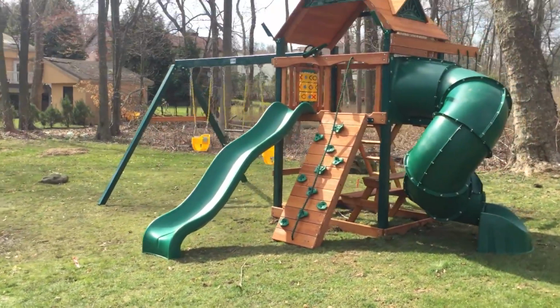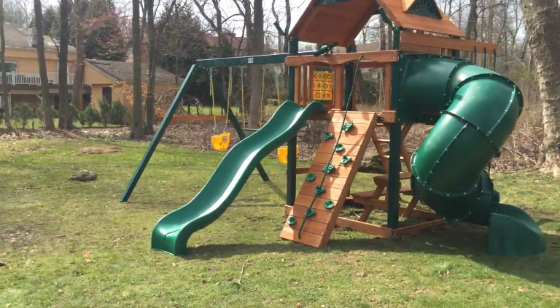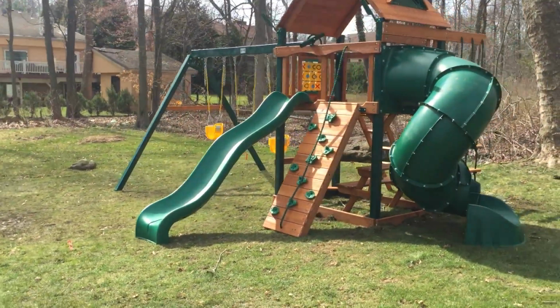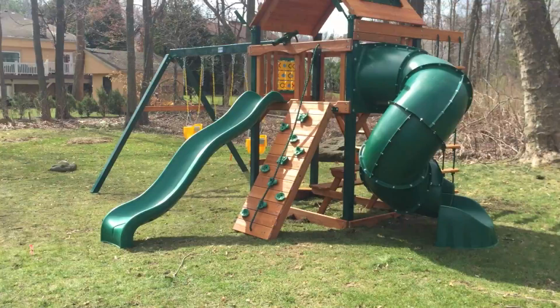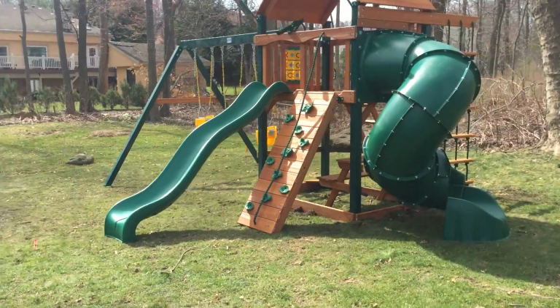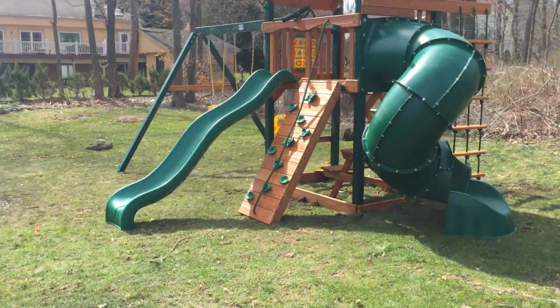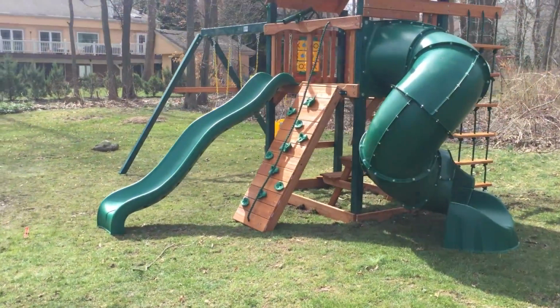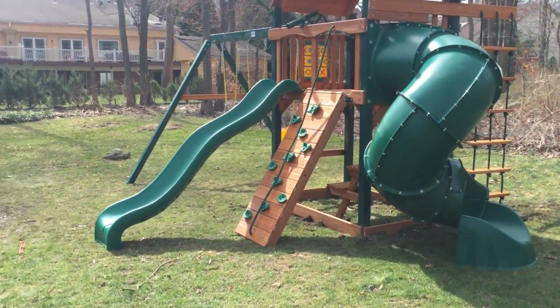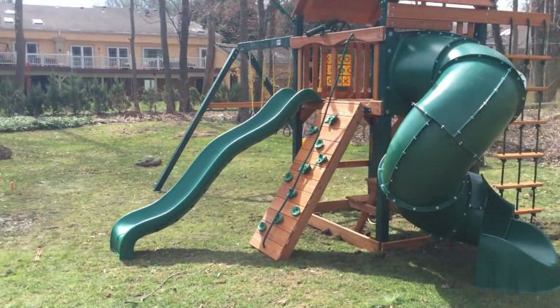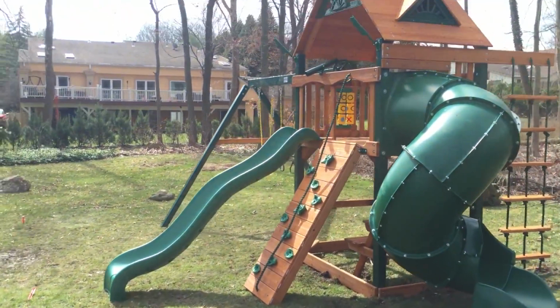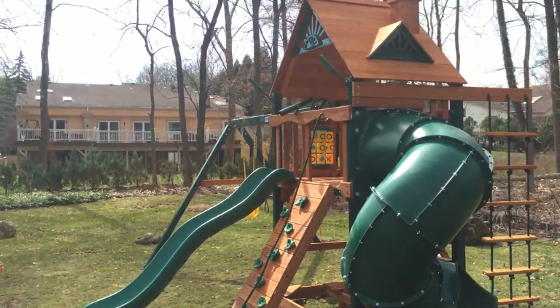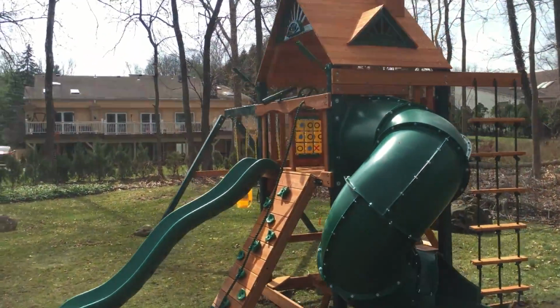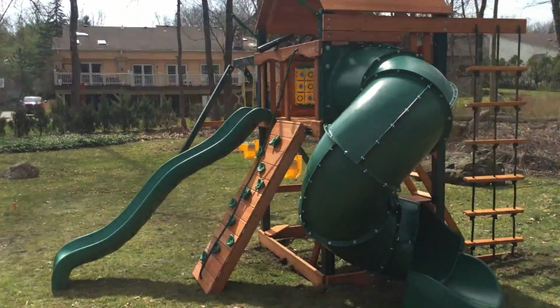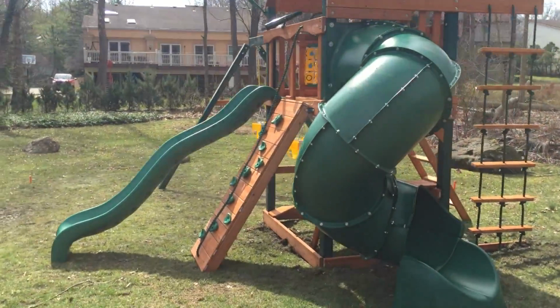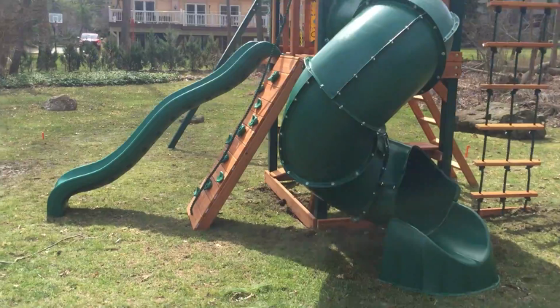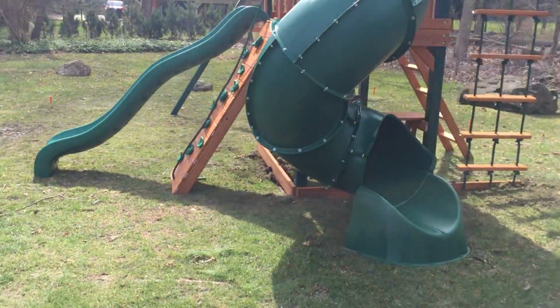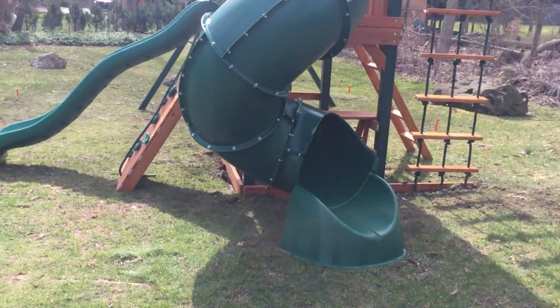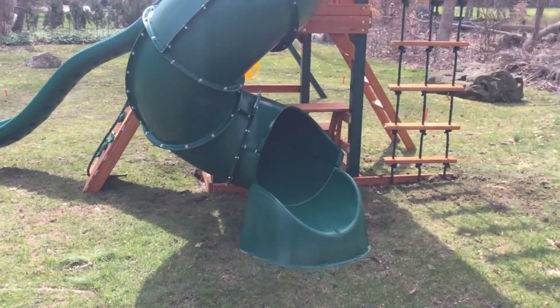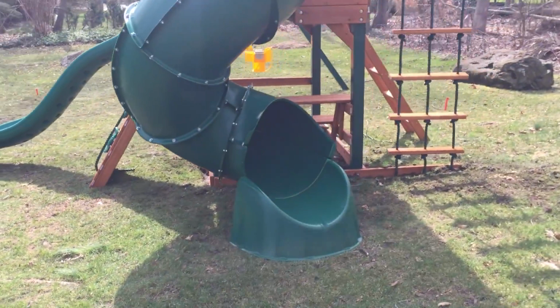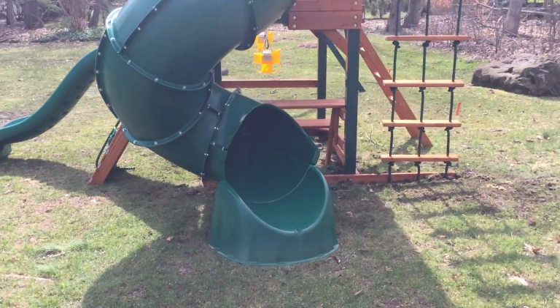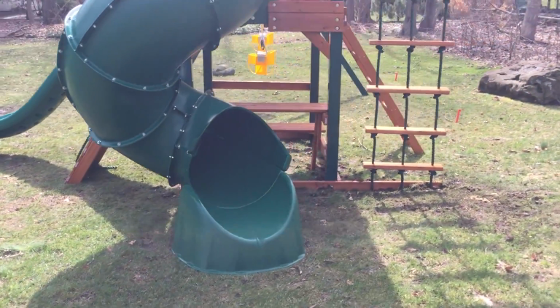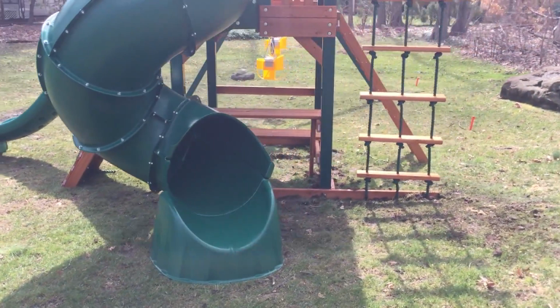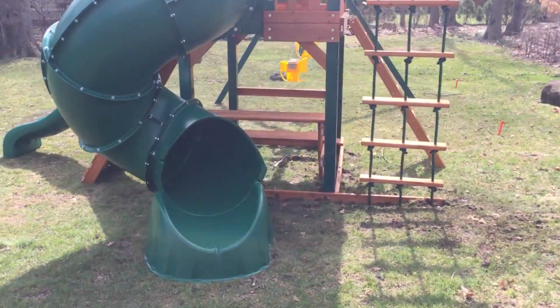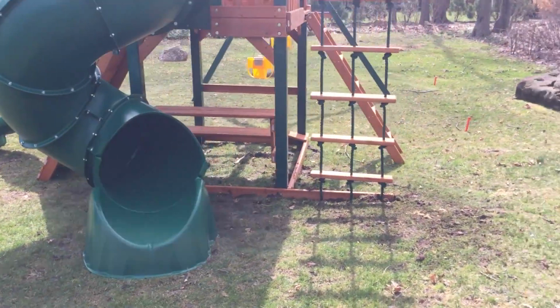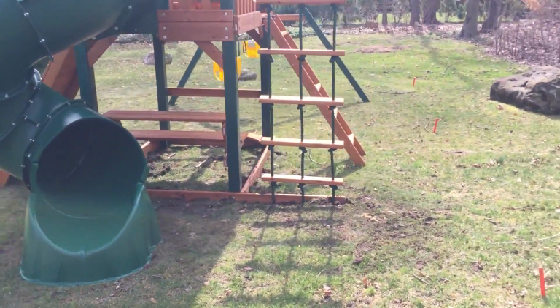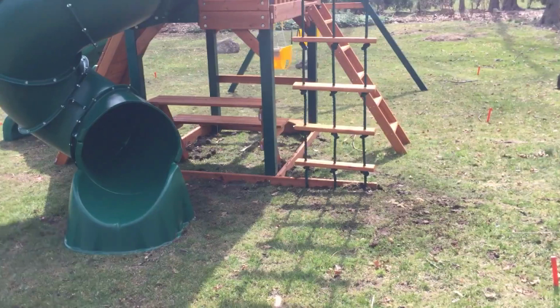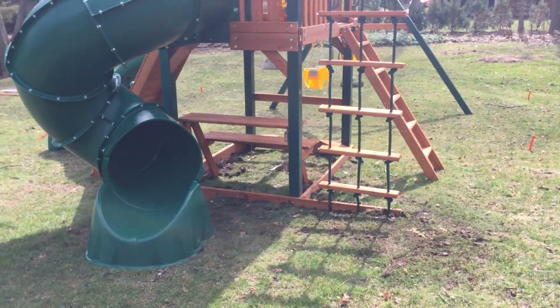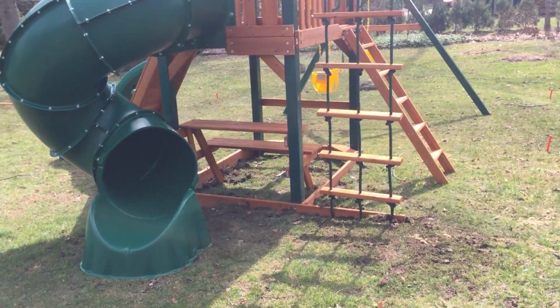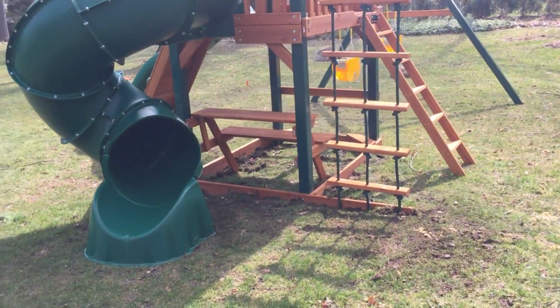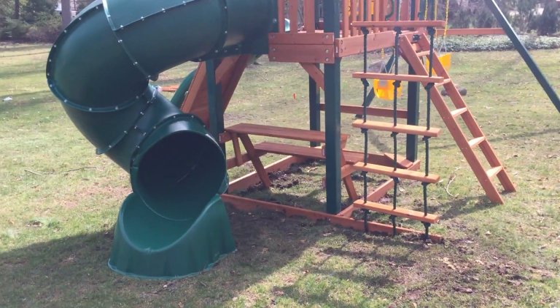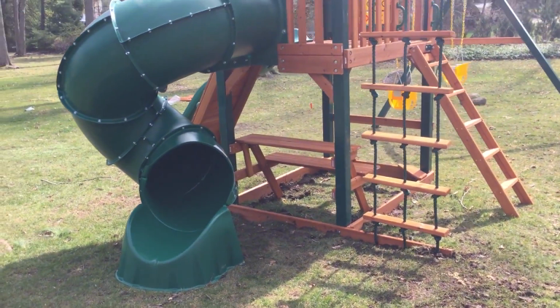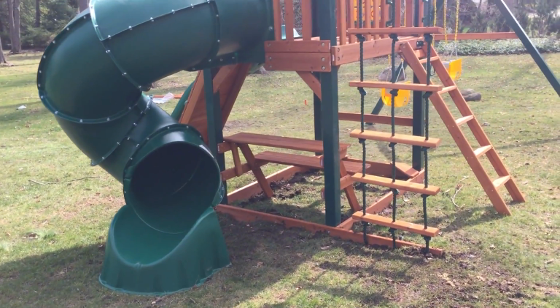The Gorilla Mountaineer has the 5-foot tube slide with a 5-foot deck. The Gorilla Mountaineer dimensions are 20 feet long, 14 and a half feet wide, and 11 feet high.